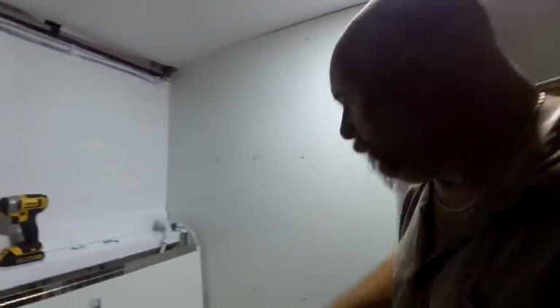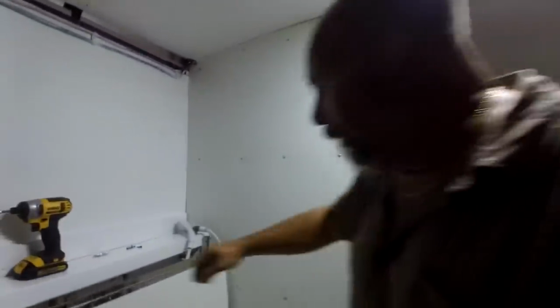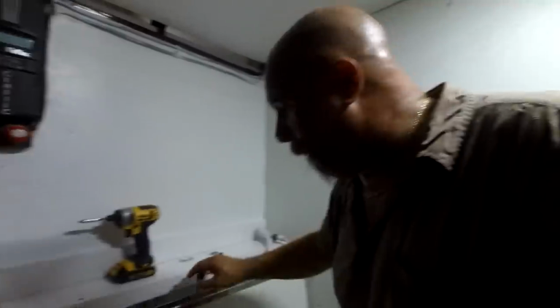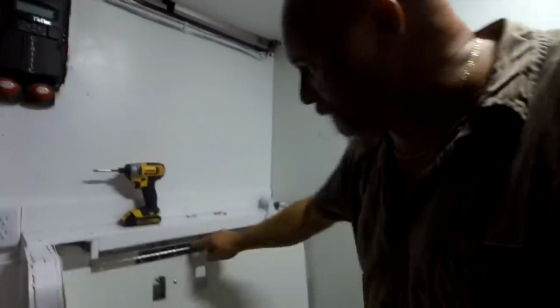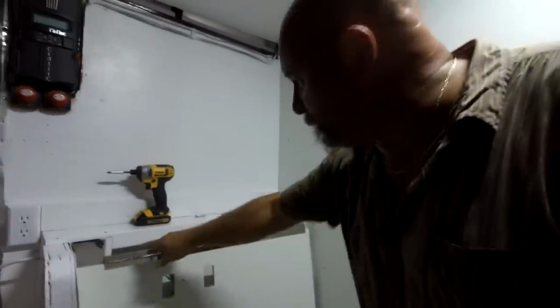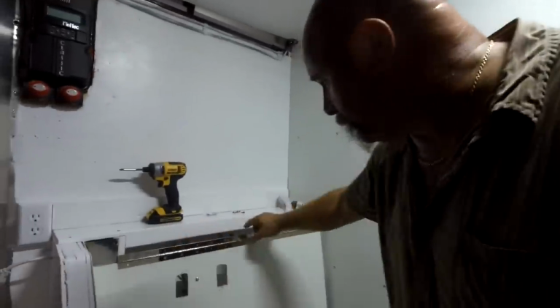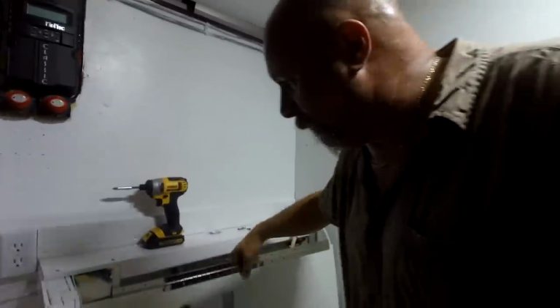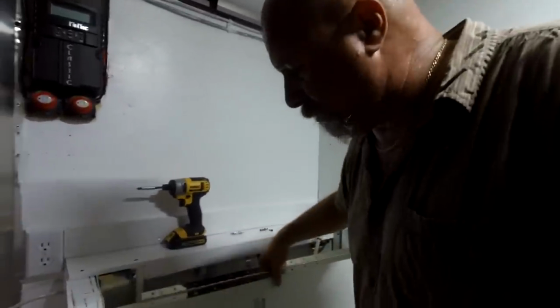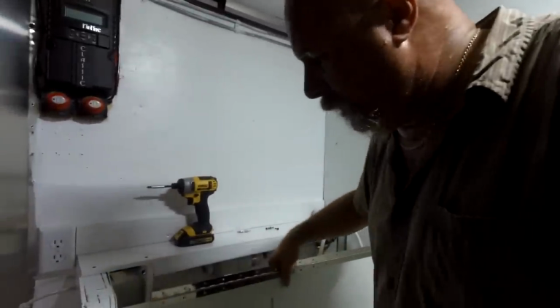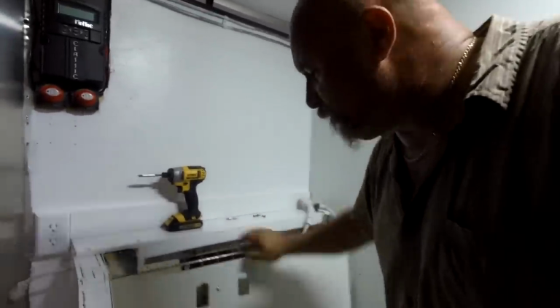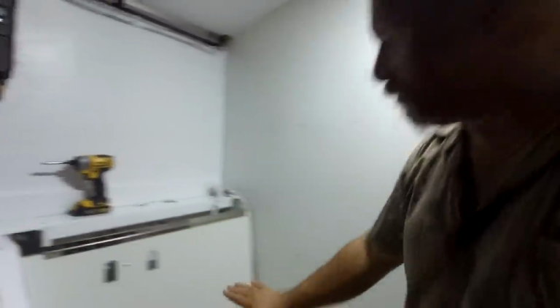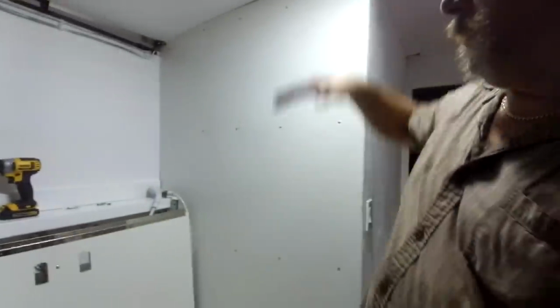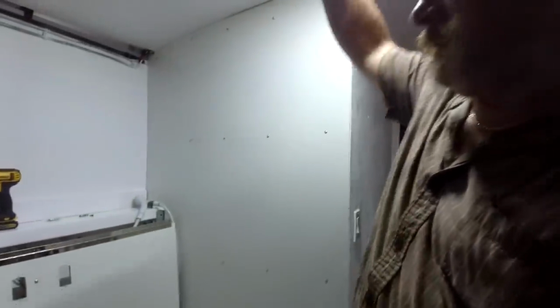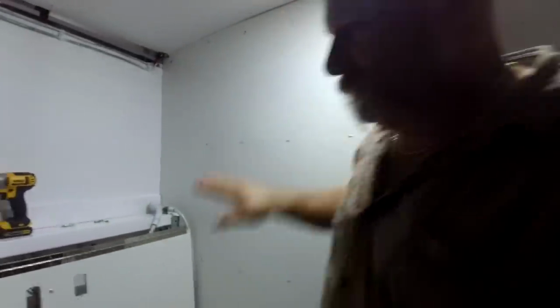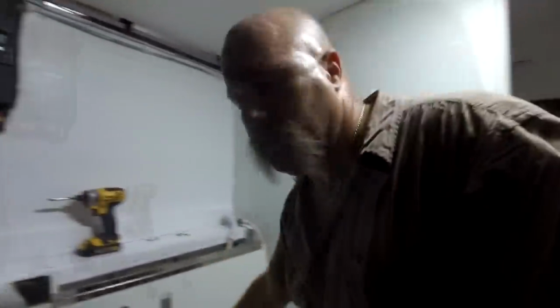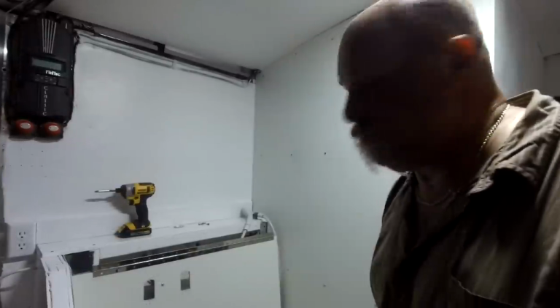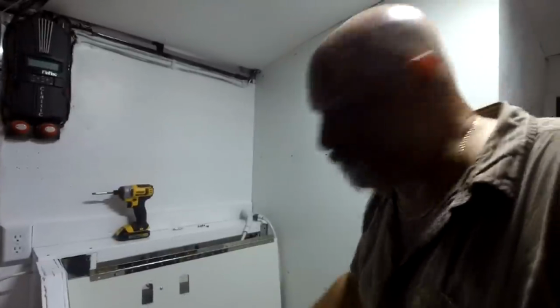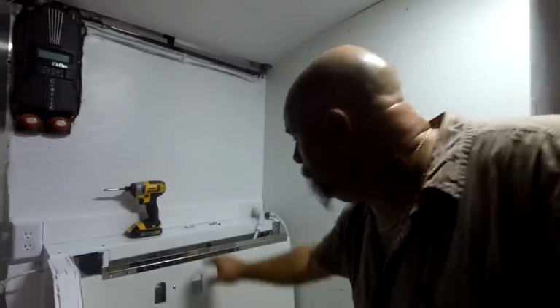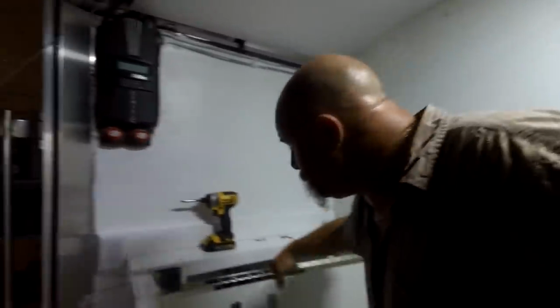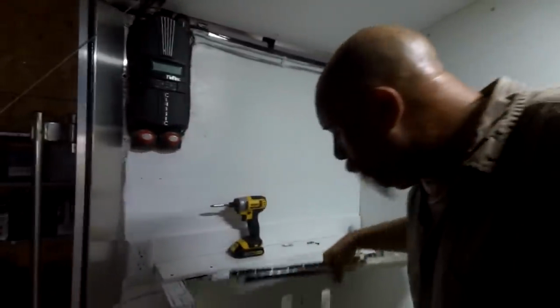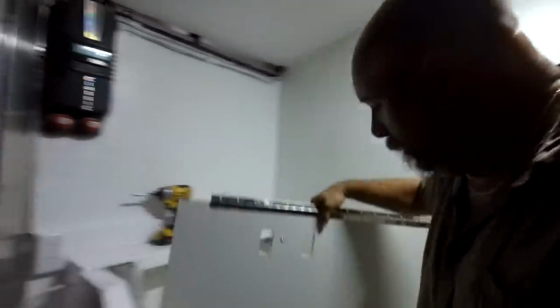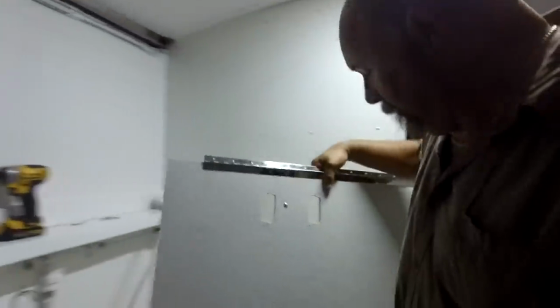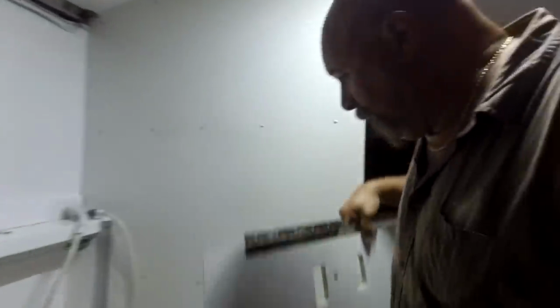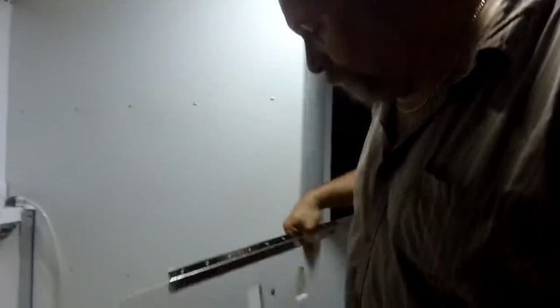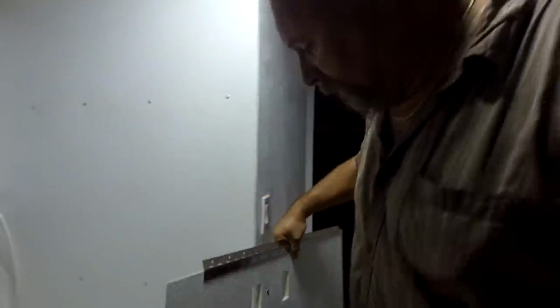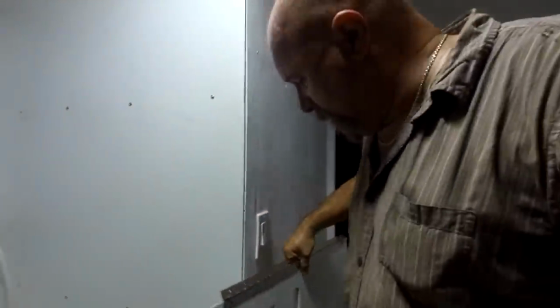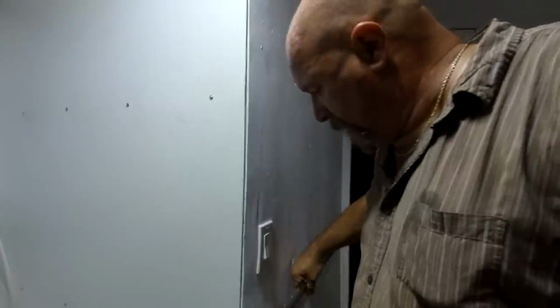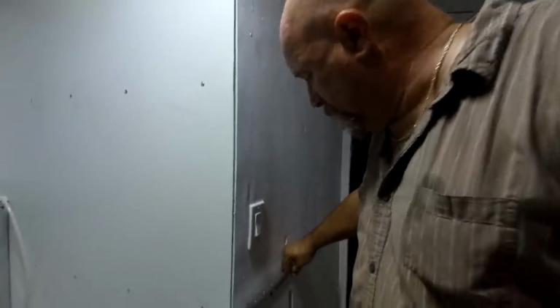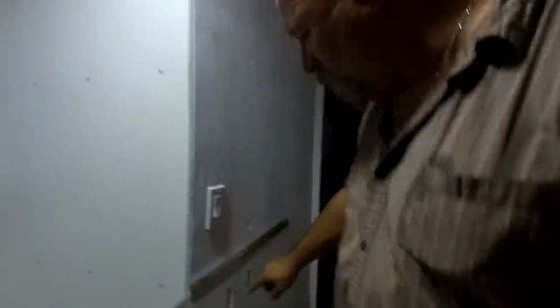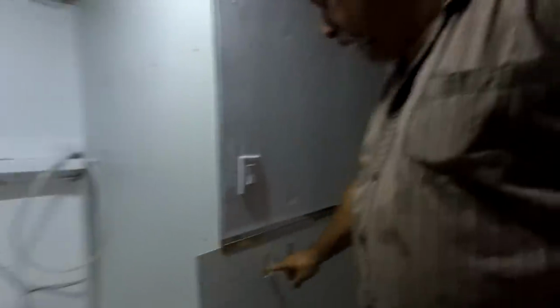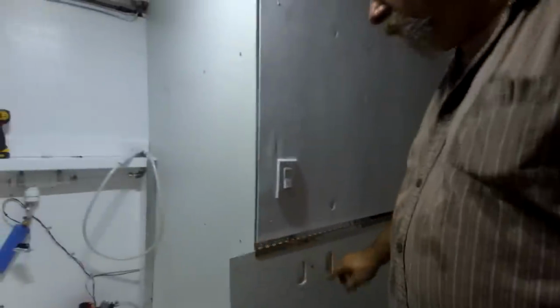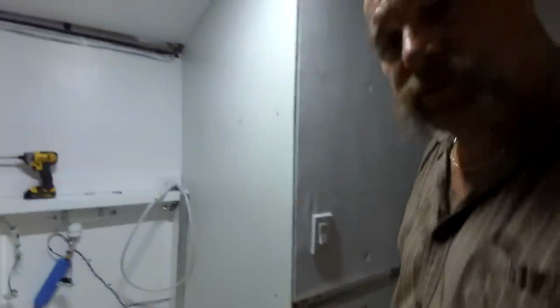Let me pull the door out of the way. I haven't mounted it yet — I've got to put screws in here and mount this door. This door will swing open almost like the hatch on an SUV. I've got two holes cut in it right here and here, and those are for the switches.